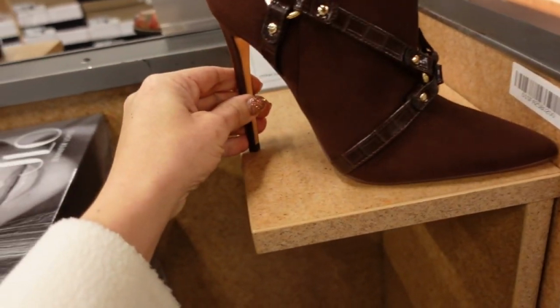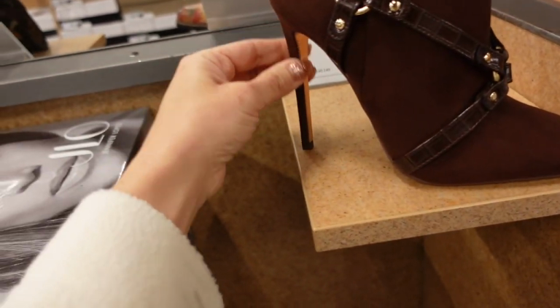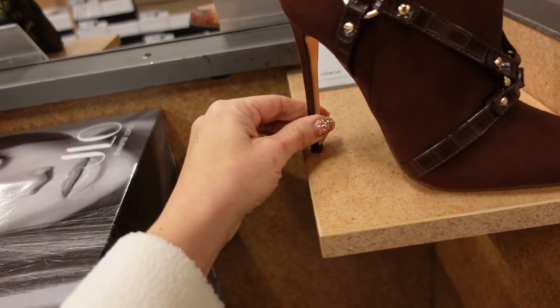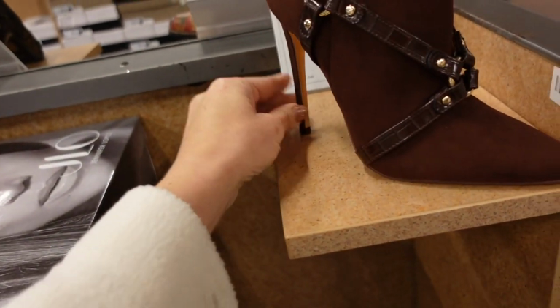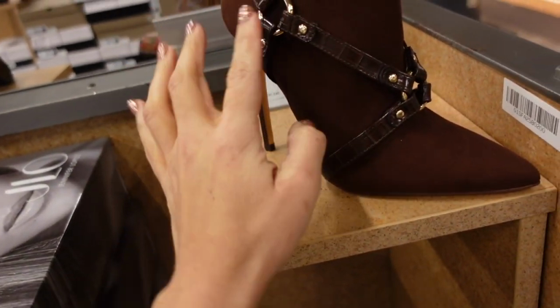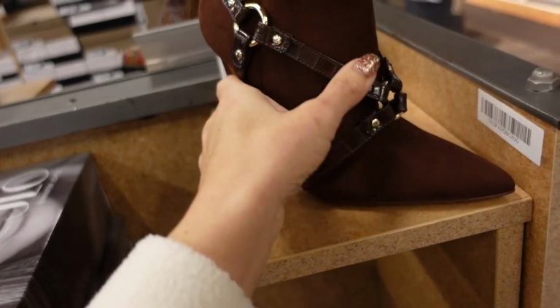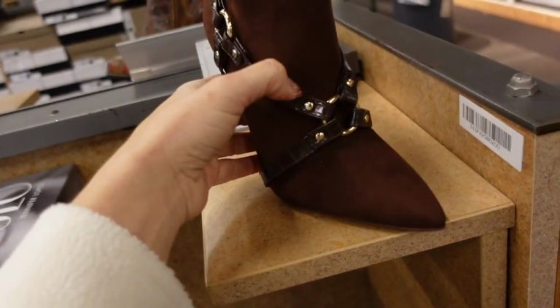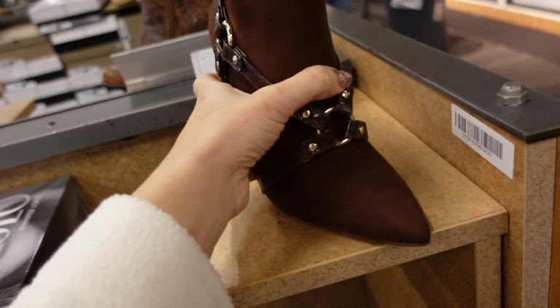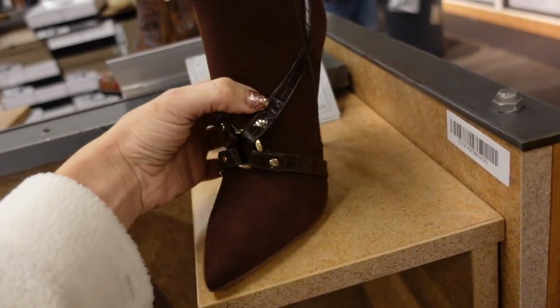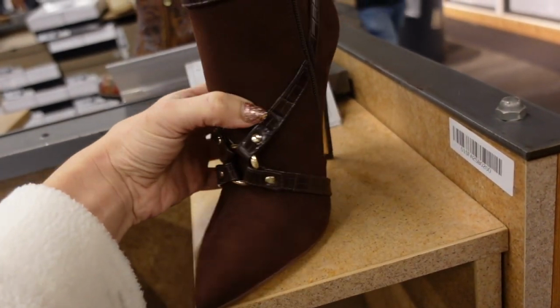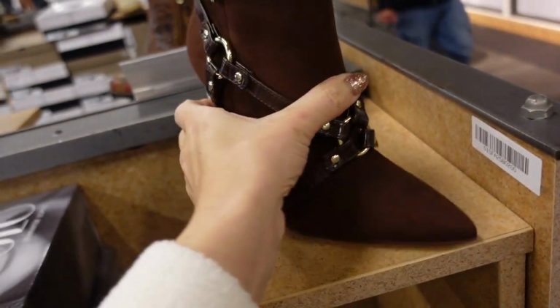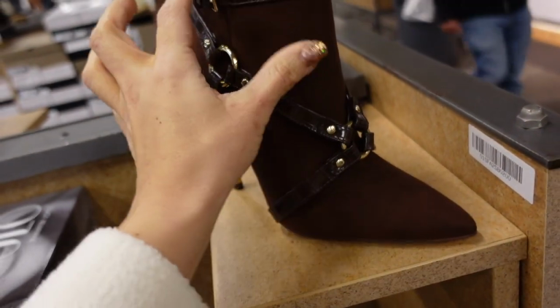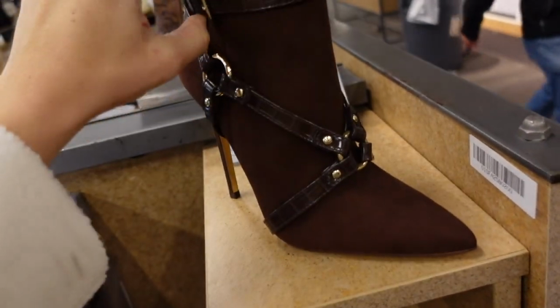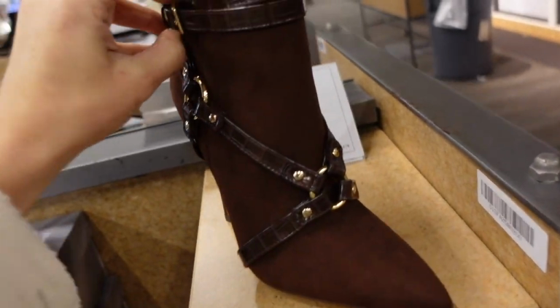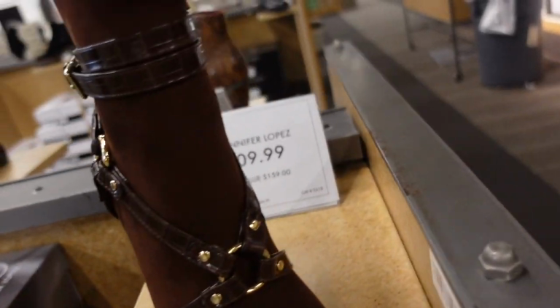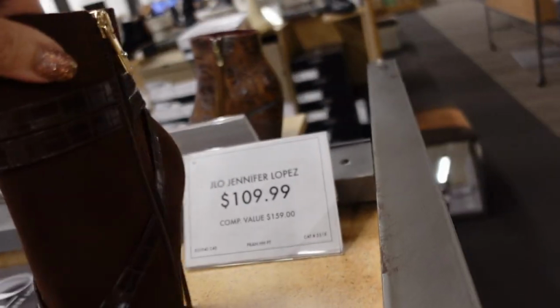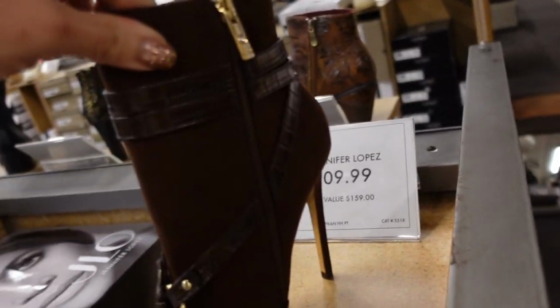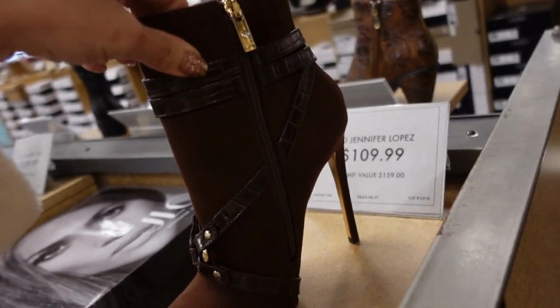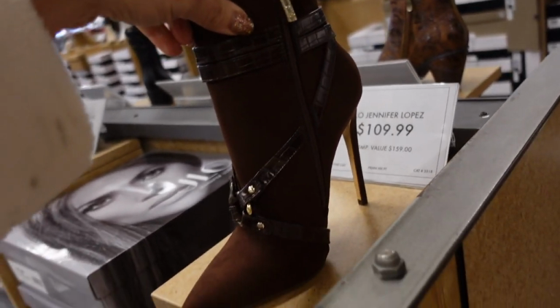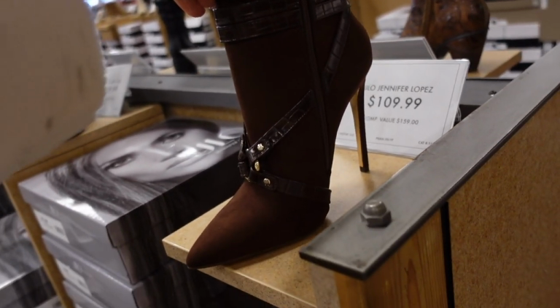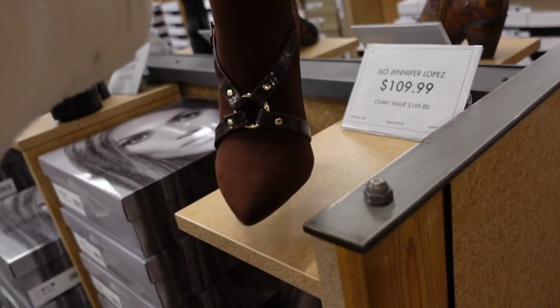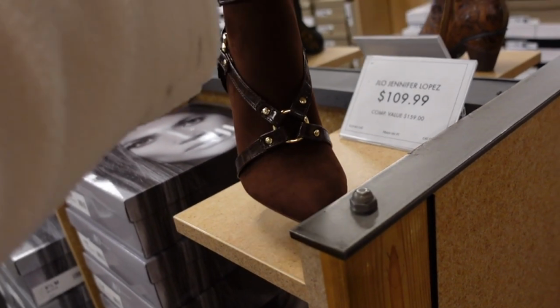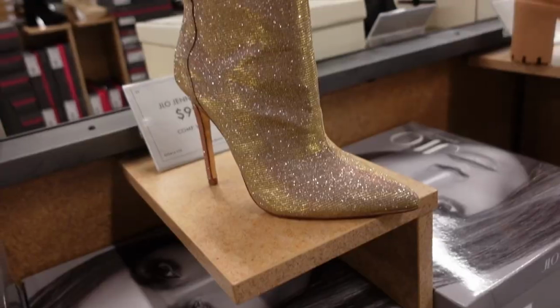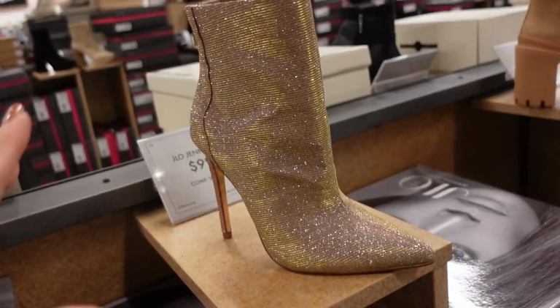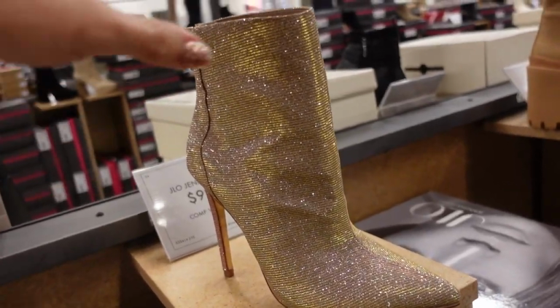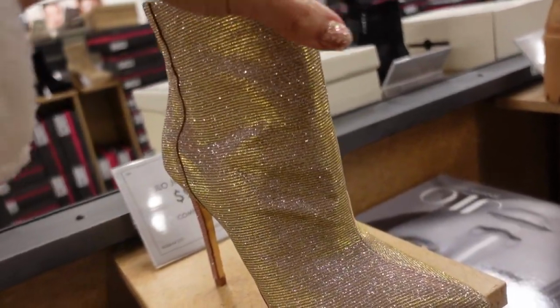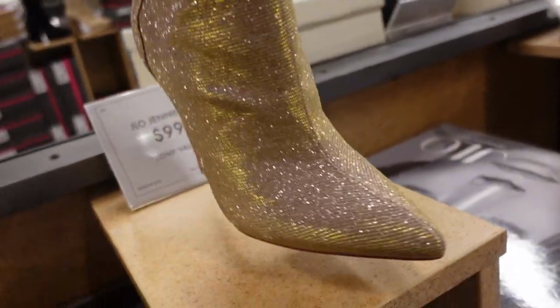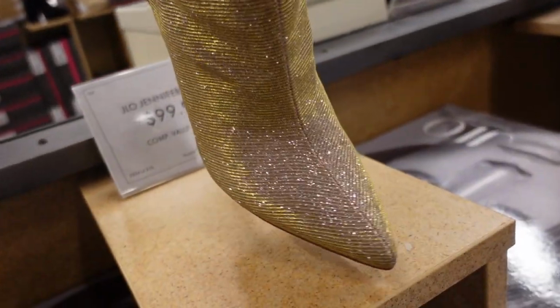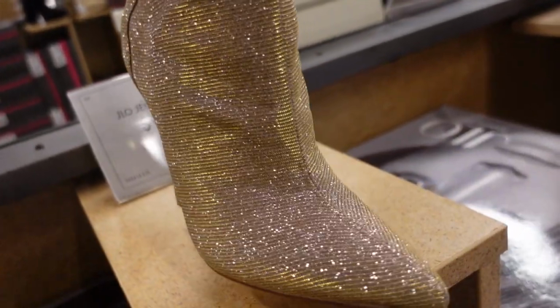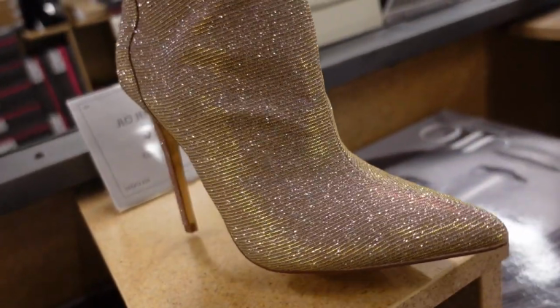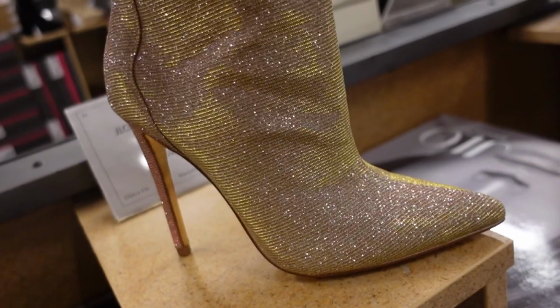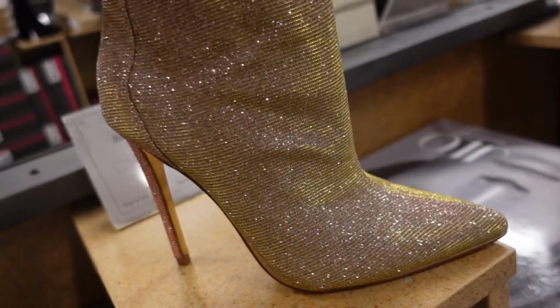New stiletto boot from Jennifer Lopez — this one has the pointed toe, a higher stiletto heel with this buckle detail going all the way around and up, with the zipper on the inside. These are $109.99. Also new, a shimmer boot from Jennifer Lopez with that pointed toe and really high stiletto heel, zipper in the back, $99.99.